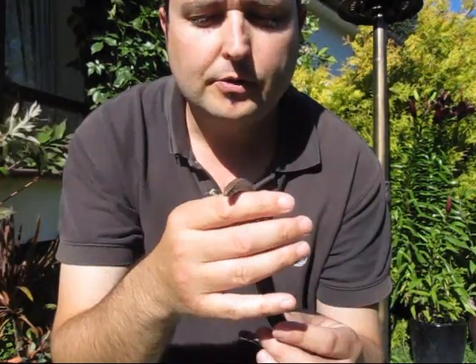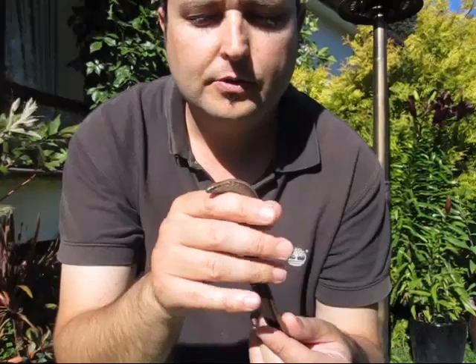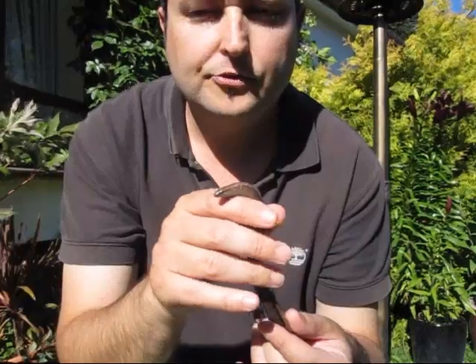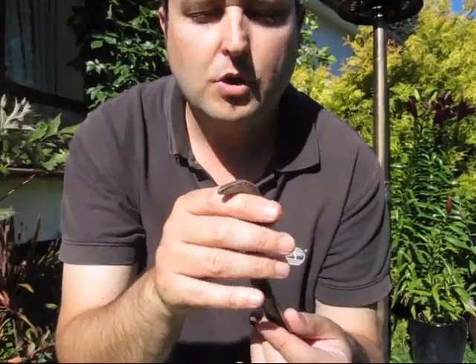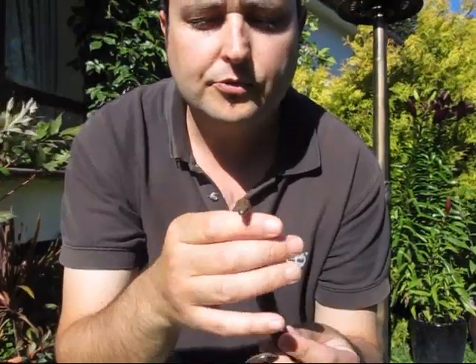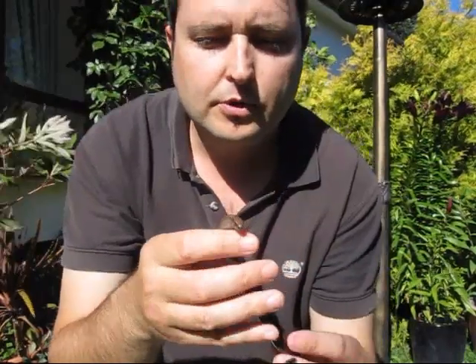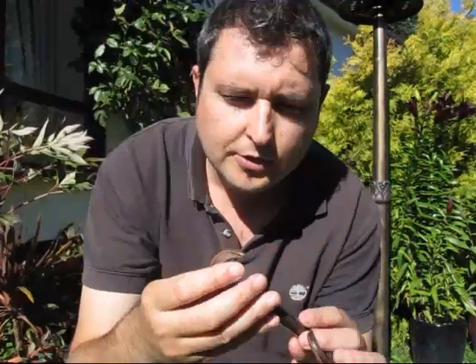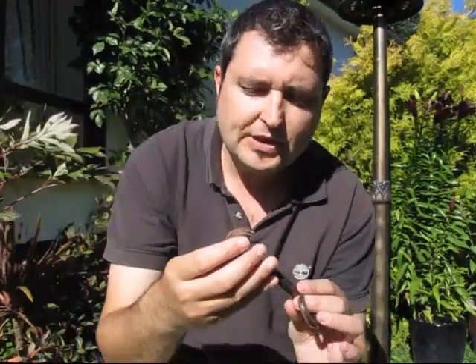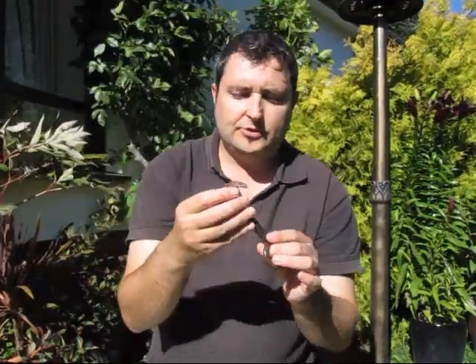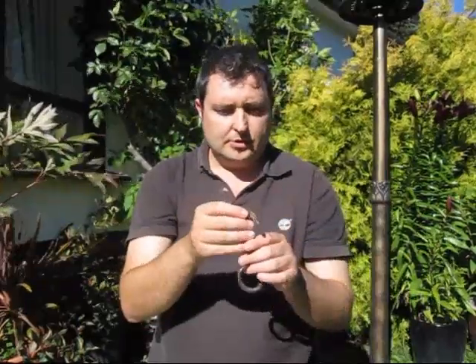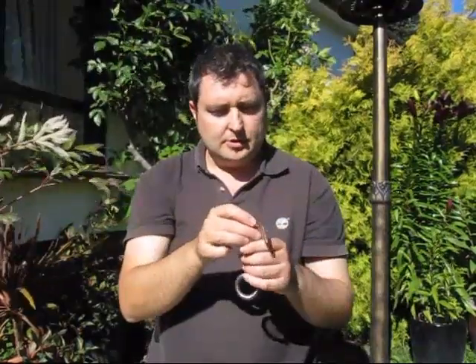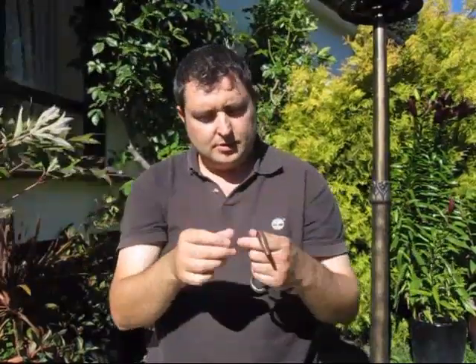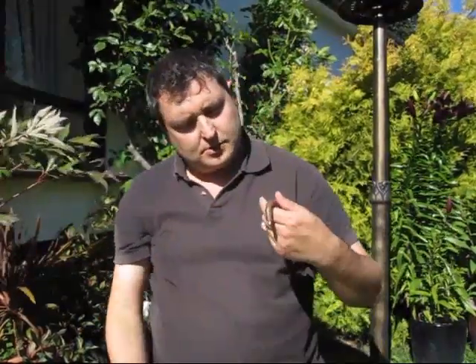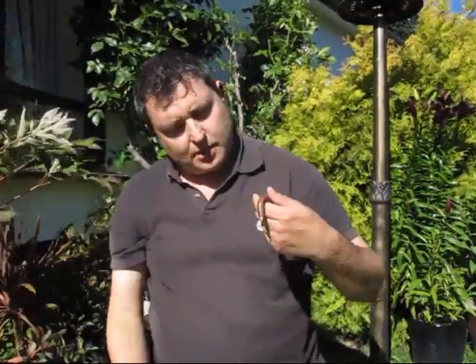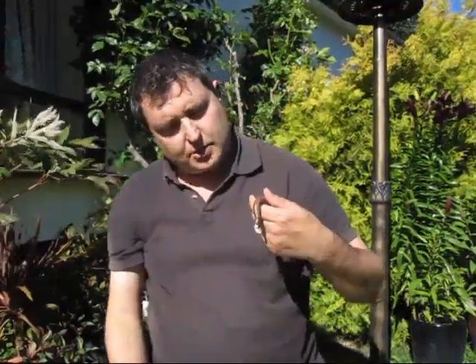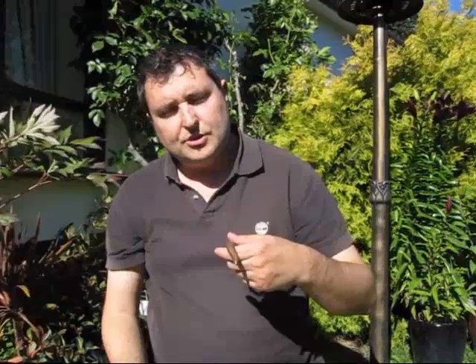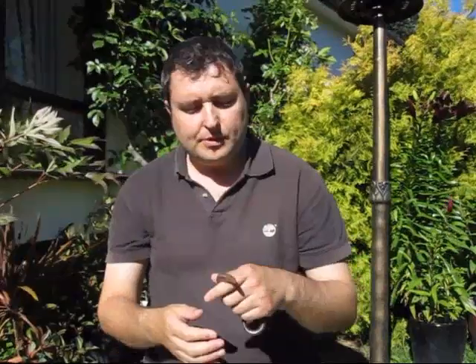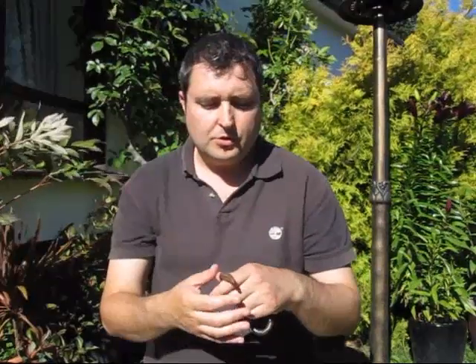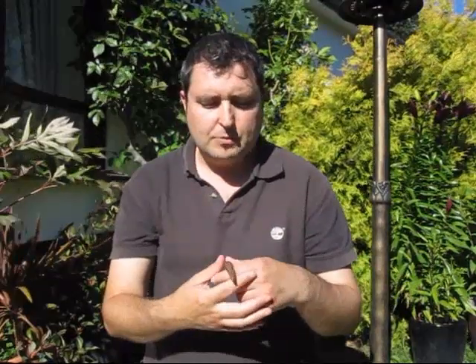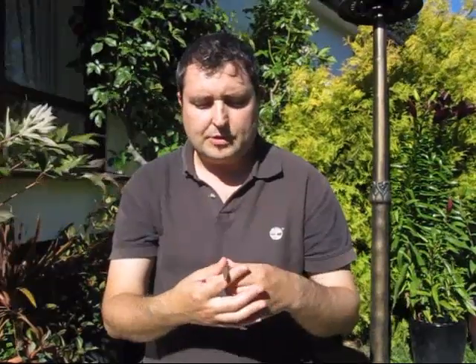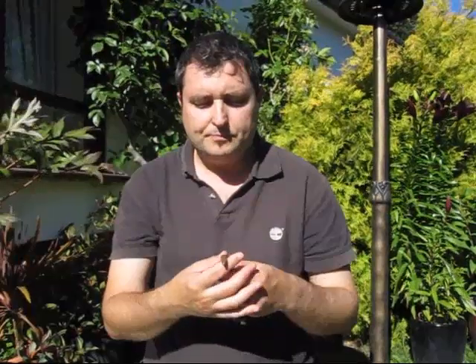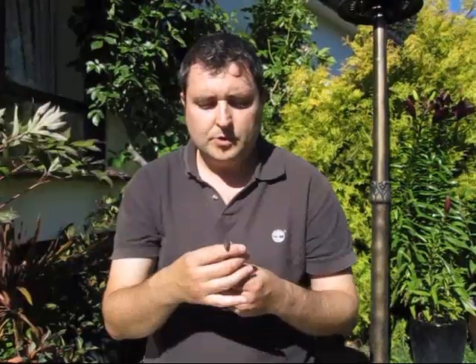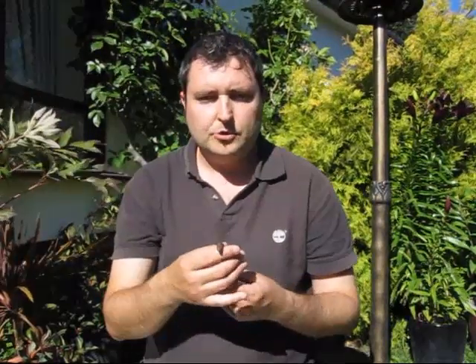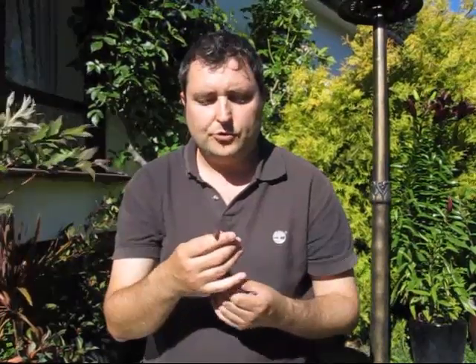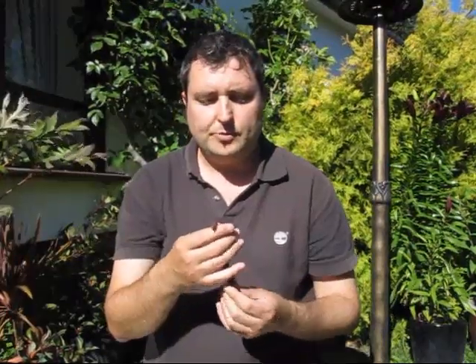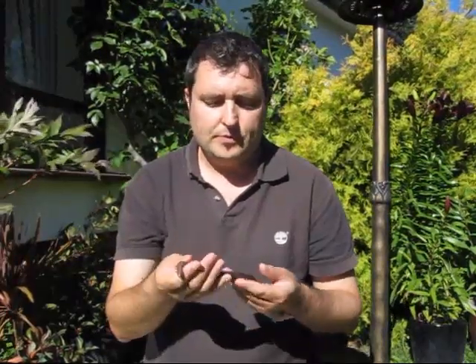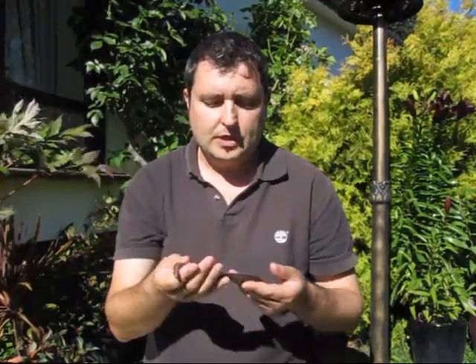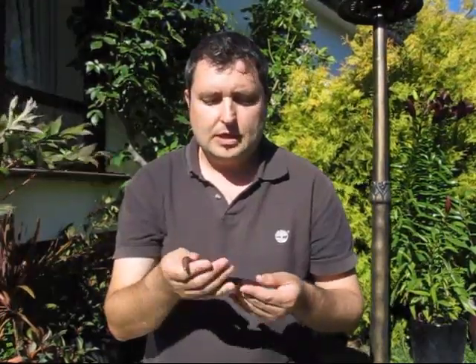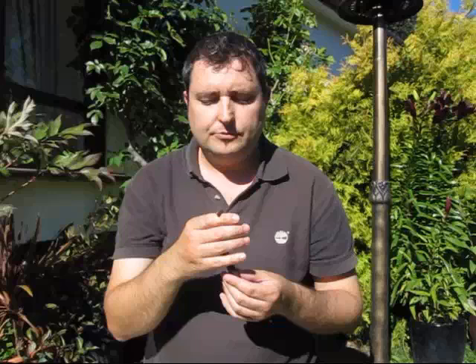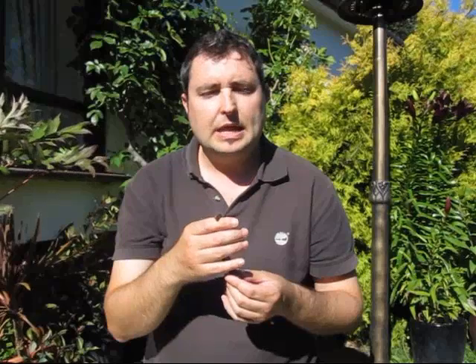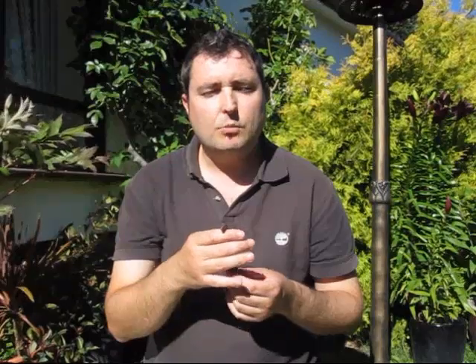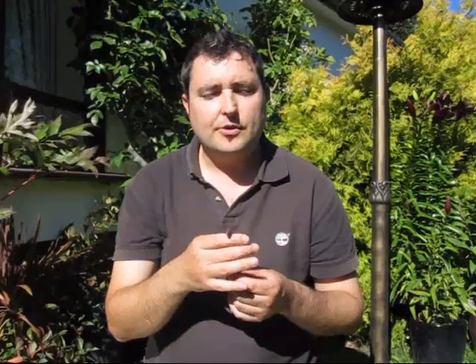So, slow worms. Fascinating. I'm going to release him now, near where I found him, near the compost heap, and let him get on with his life.